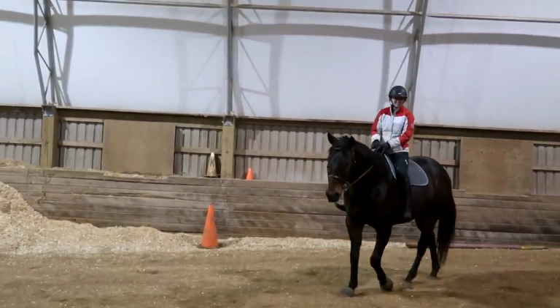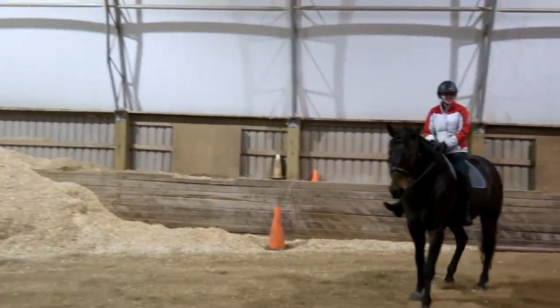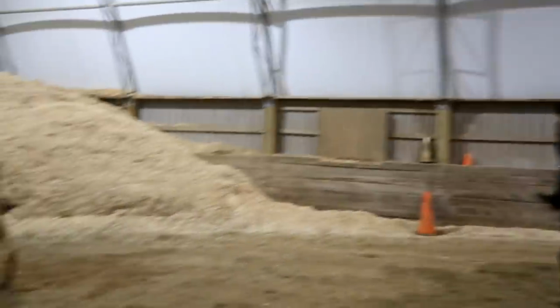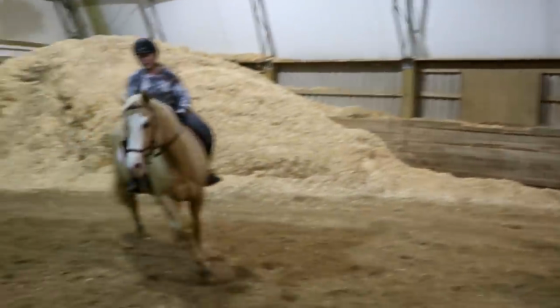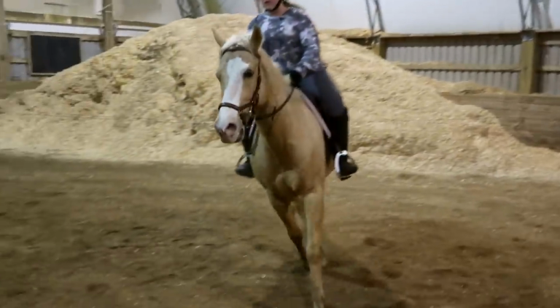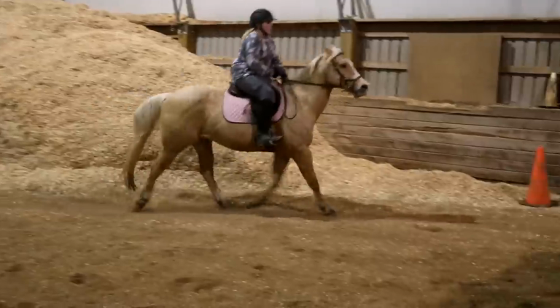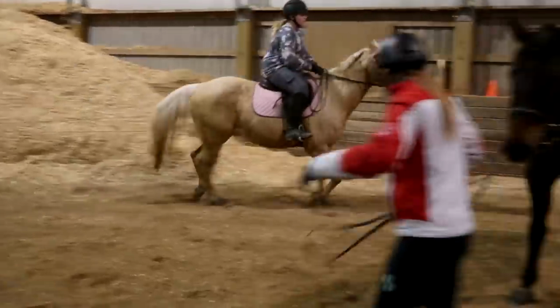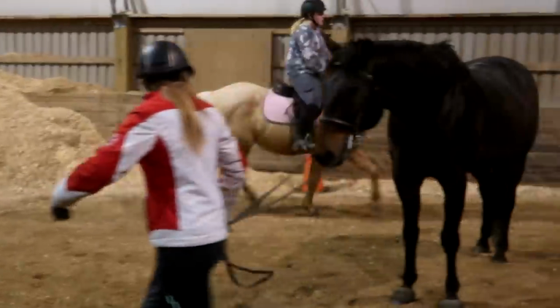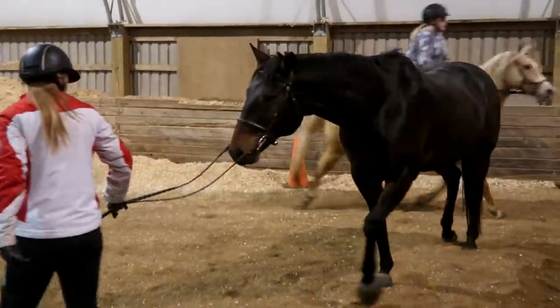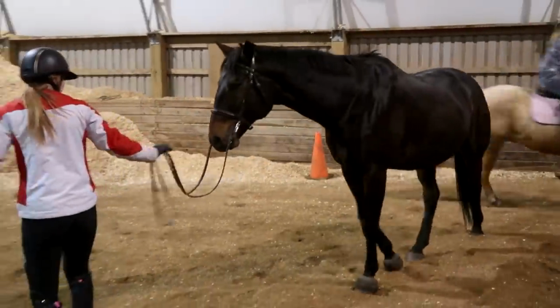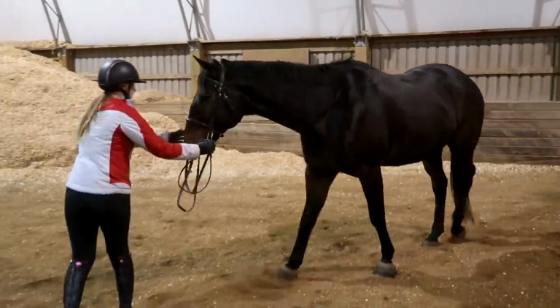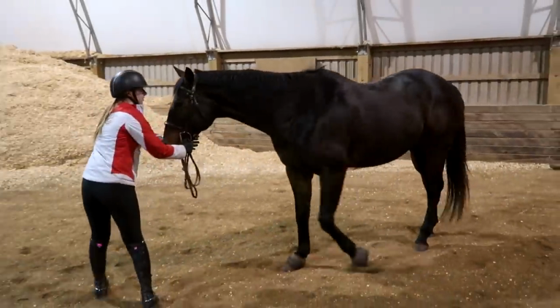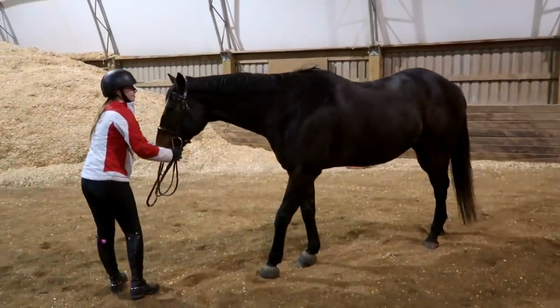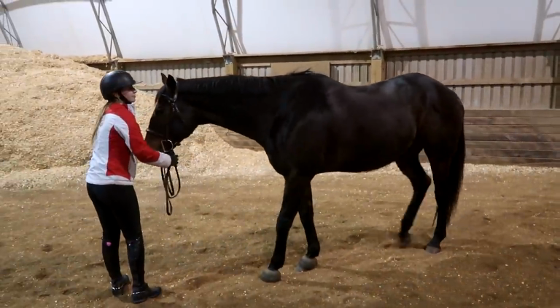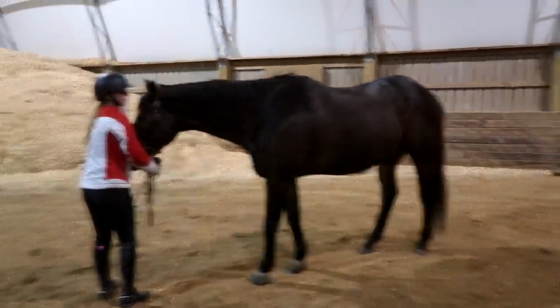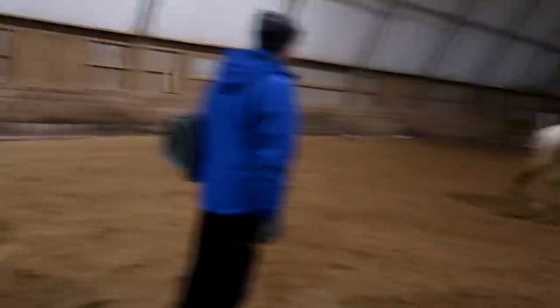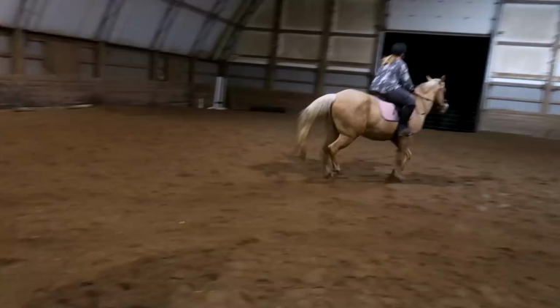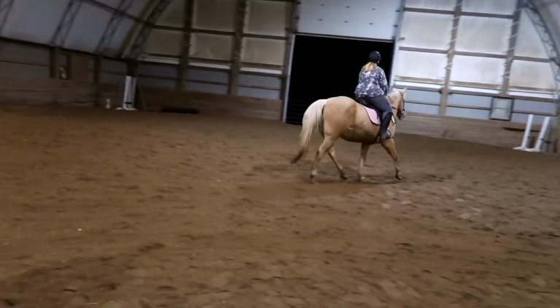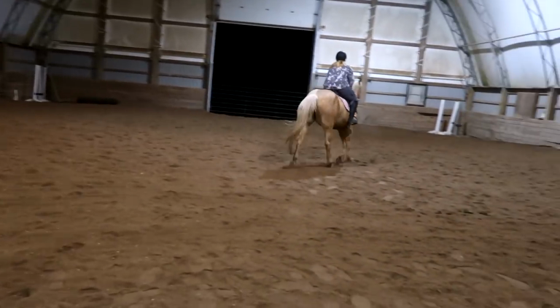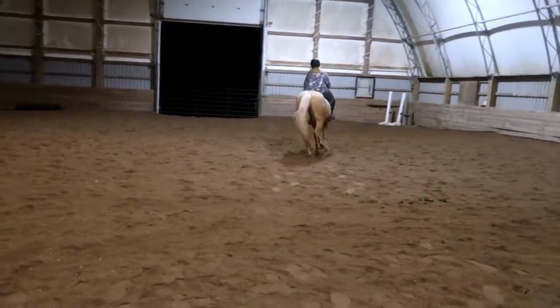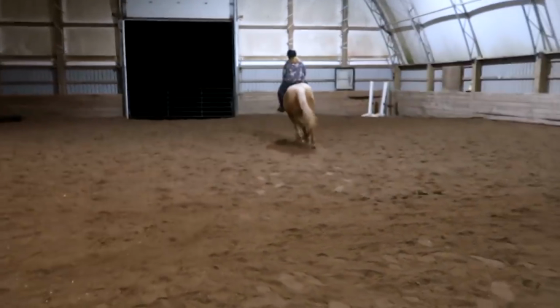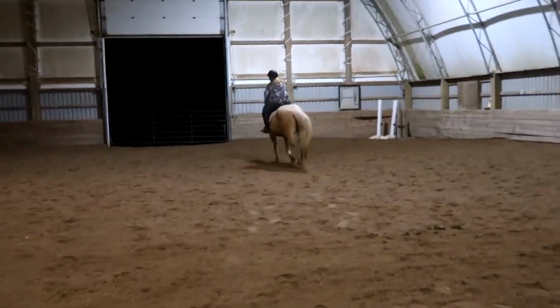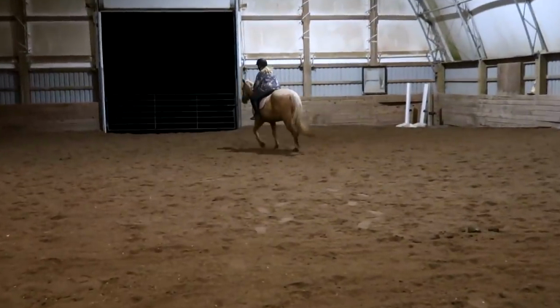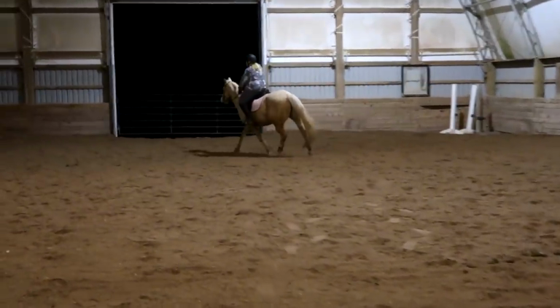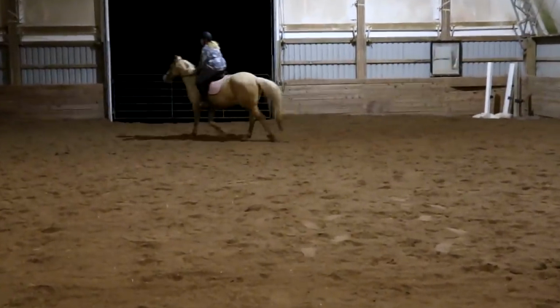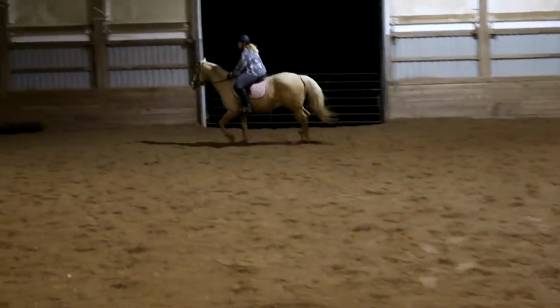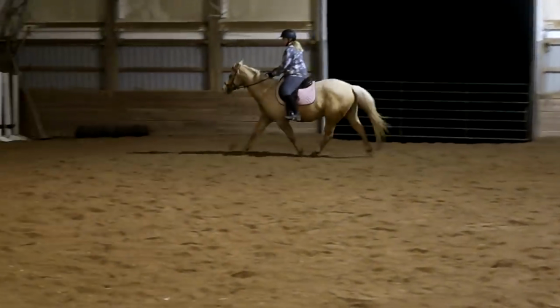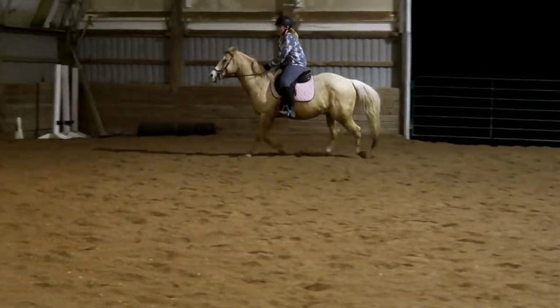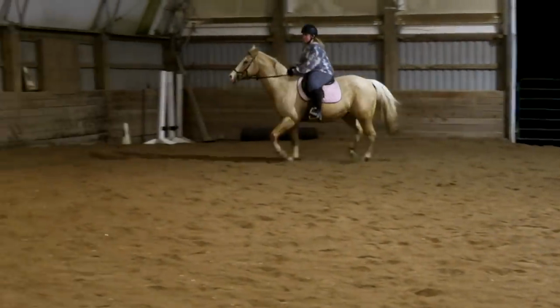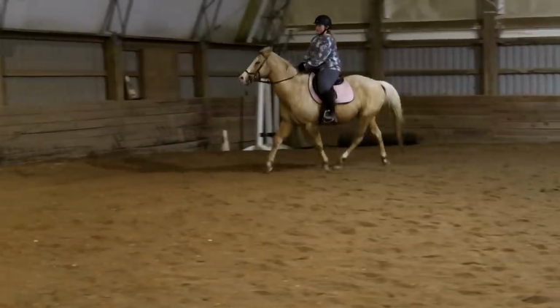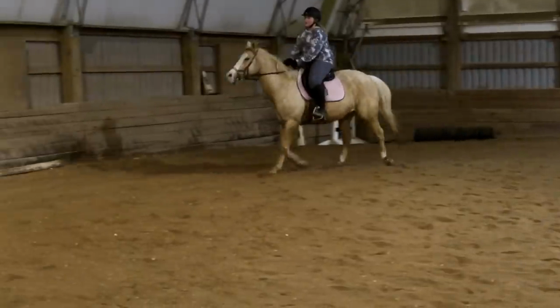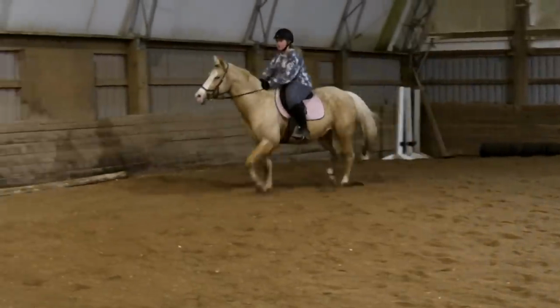Gabby's gonna fall off. Good. New bend — new bend. Hold with your body. Close your thighs, Sophie. Close your thighs and thumbs up. See your reins mid-neck — so you've got that a little bit of feel.